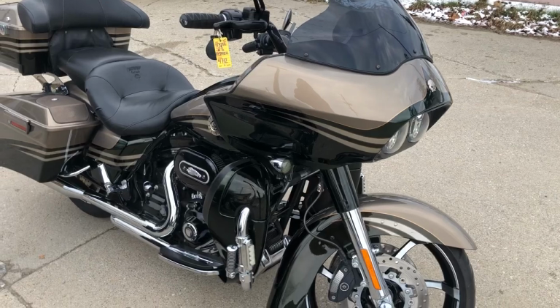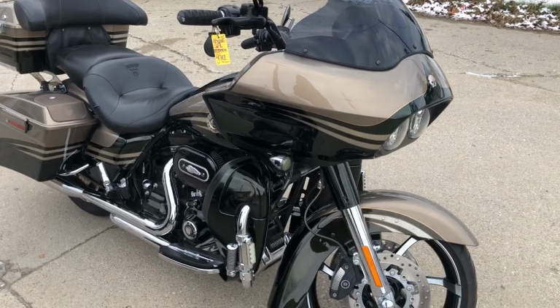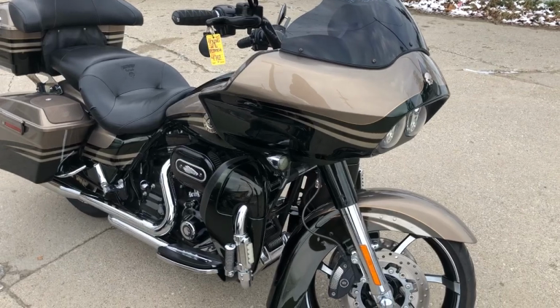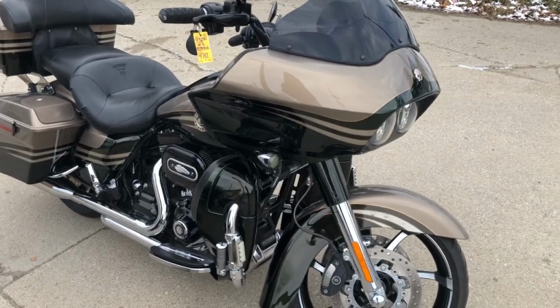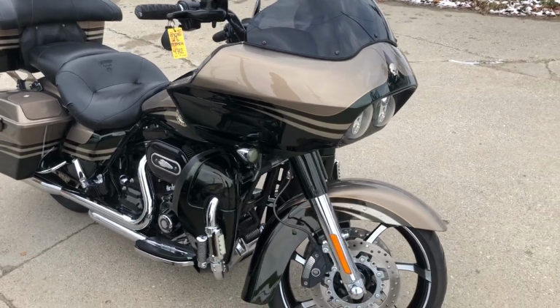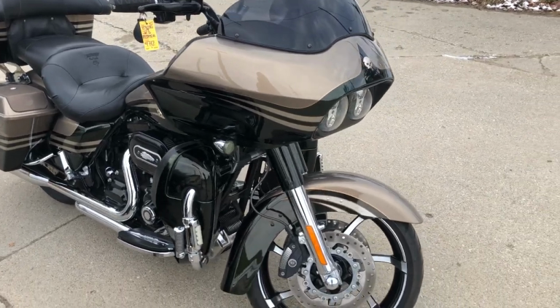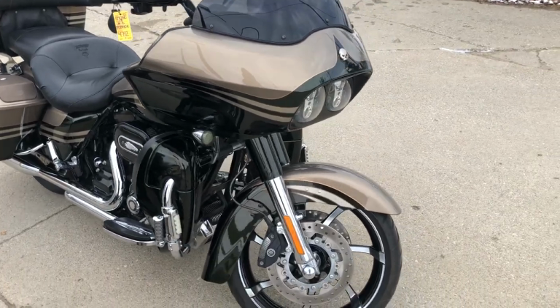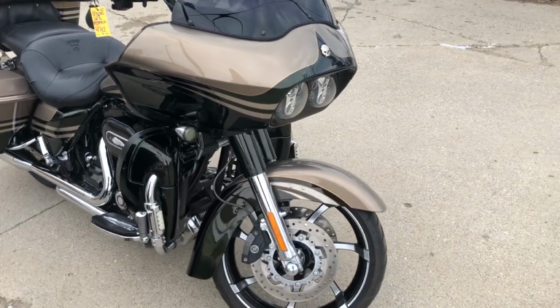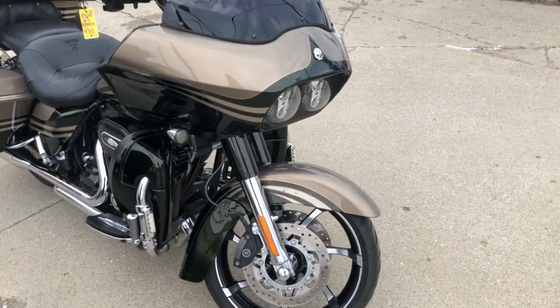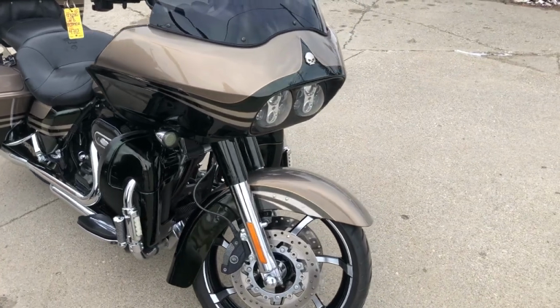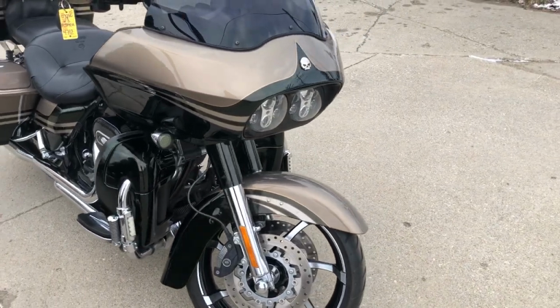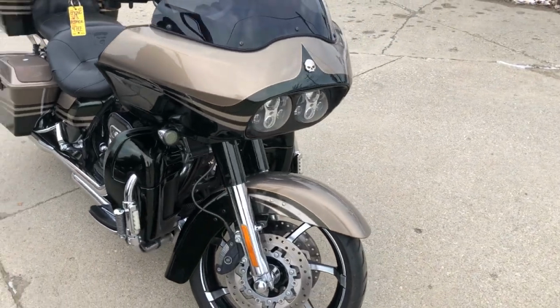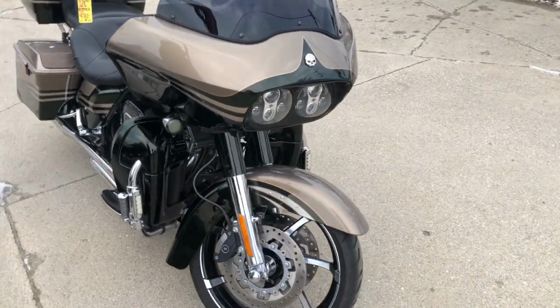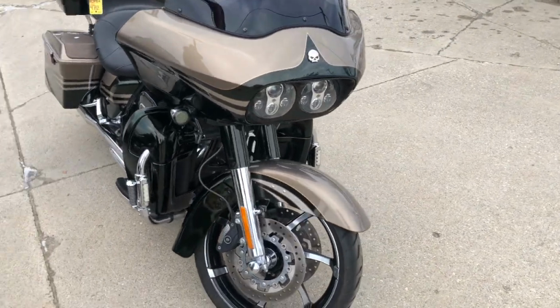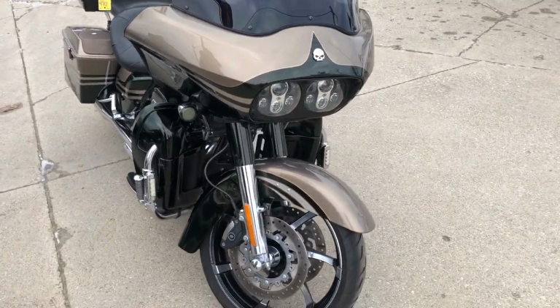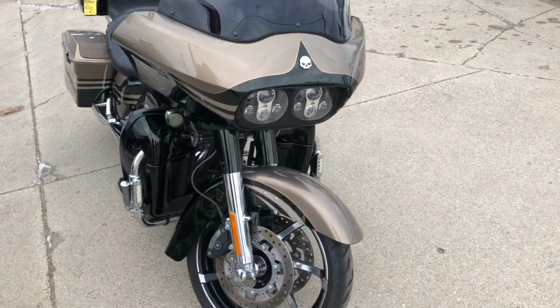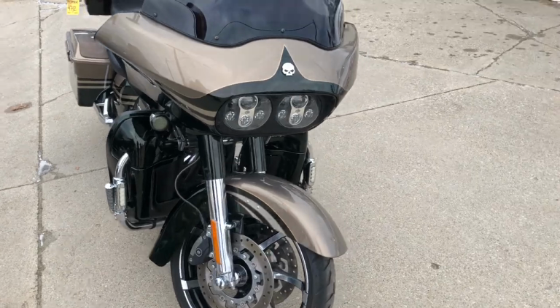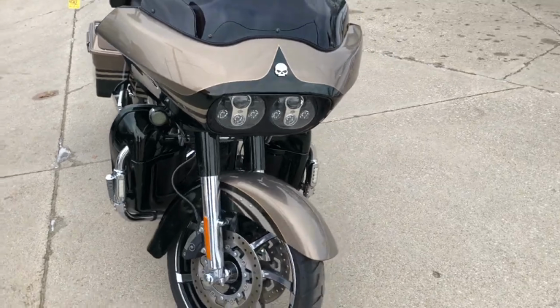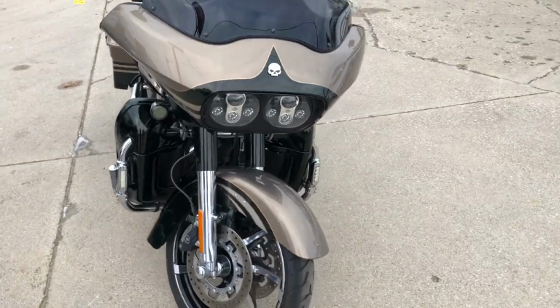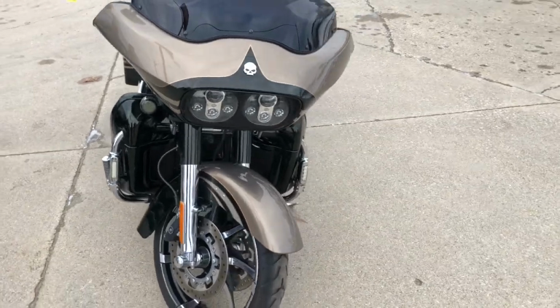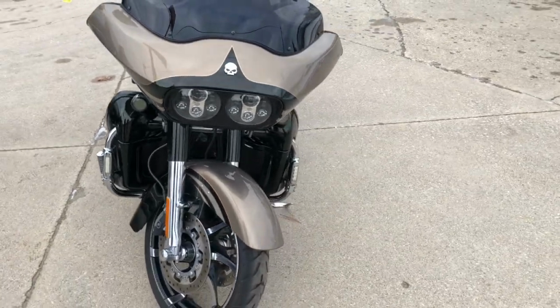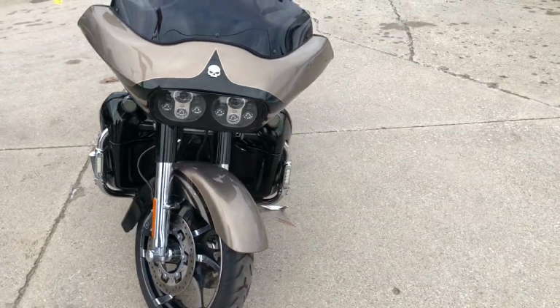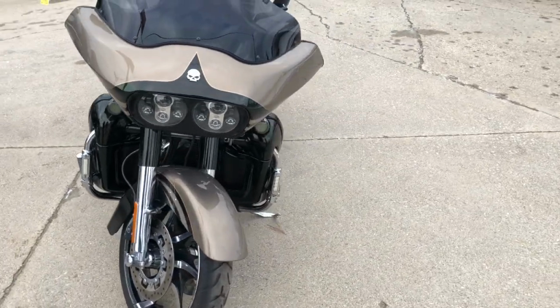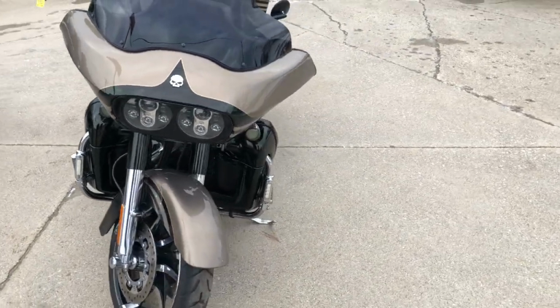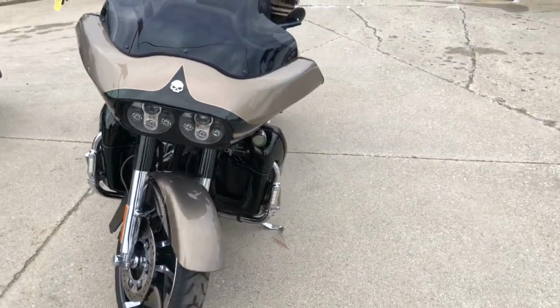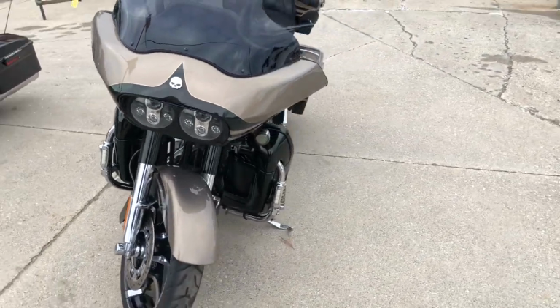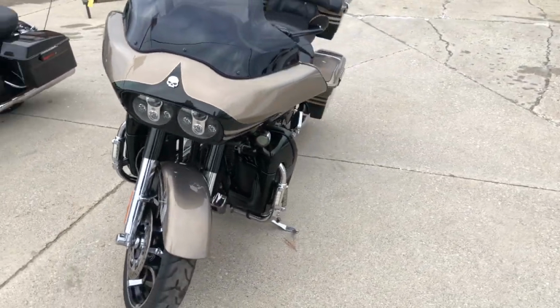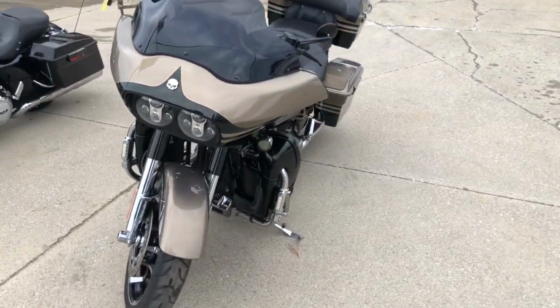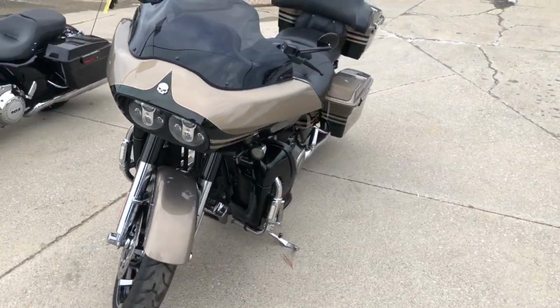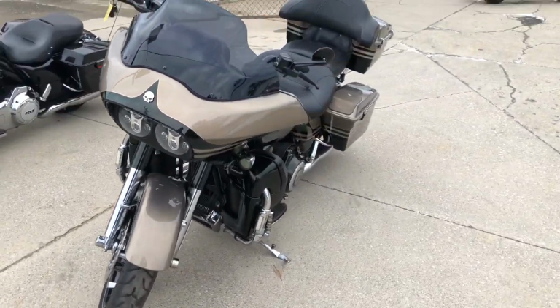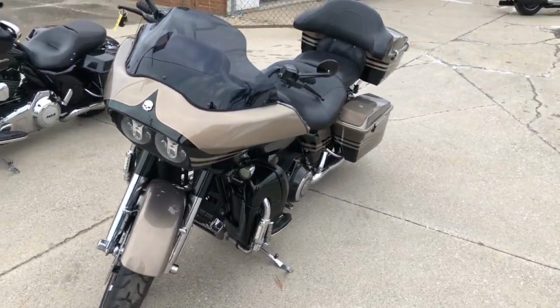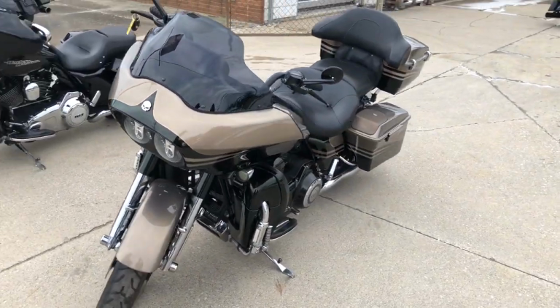Hey guys, ApprovalPowerSports.com here doing some videos on some stuff that just came off the truck. This one's a 2013 Screaming Eagle CVO Road Glide for sale.